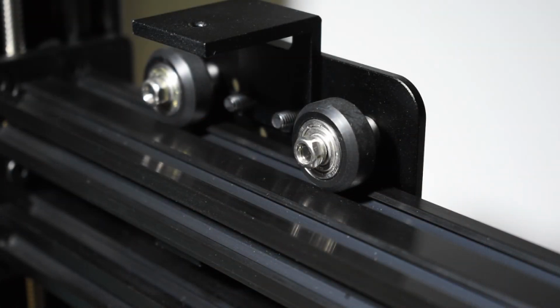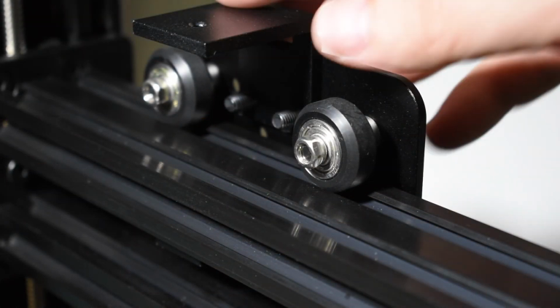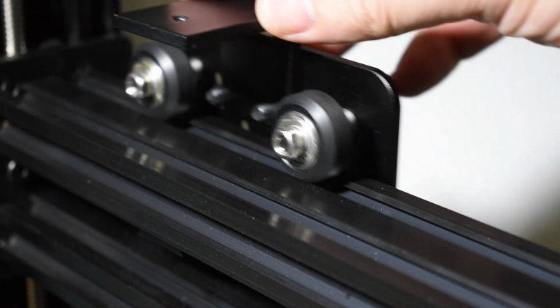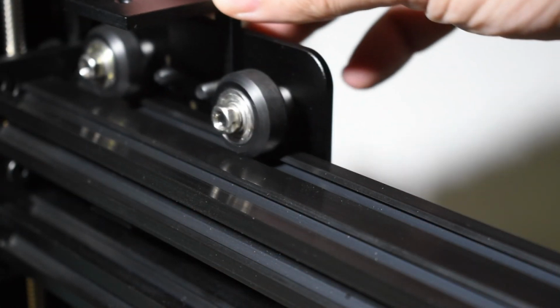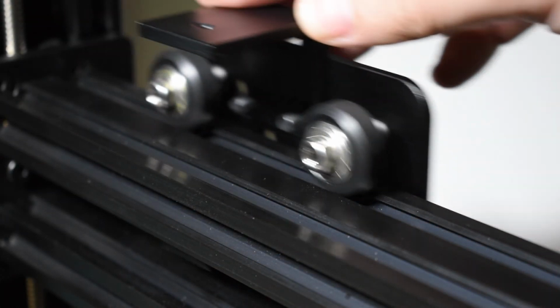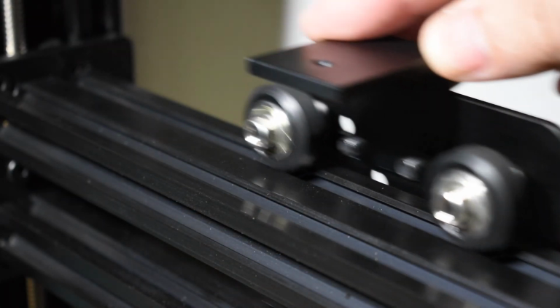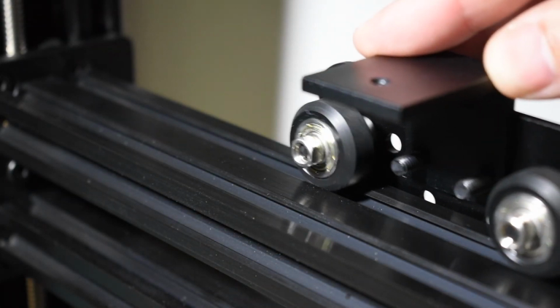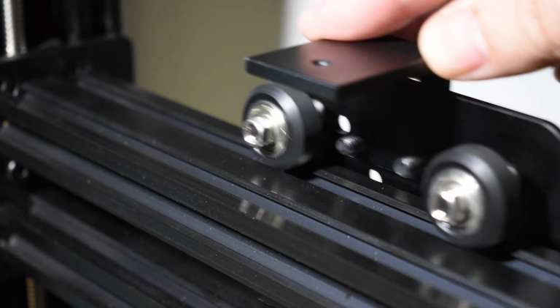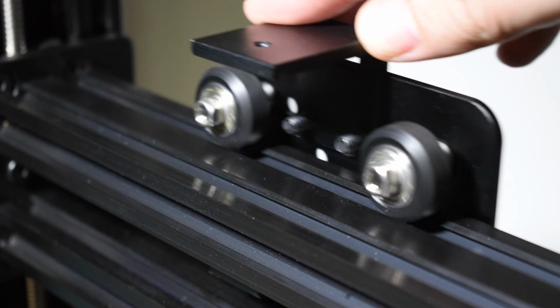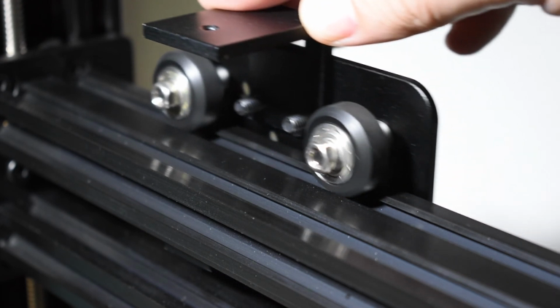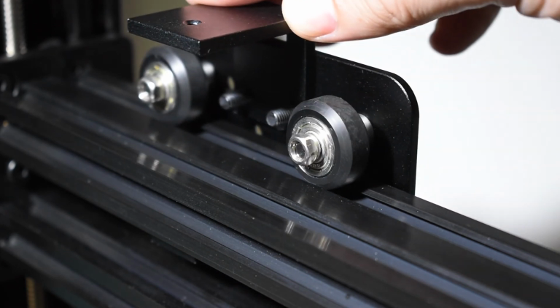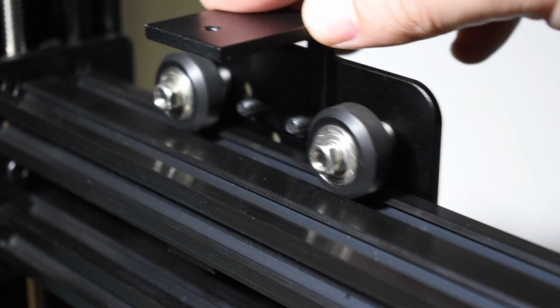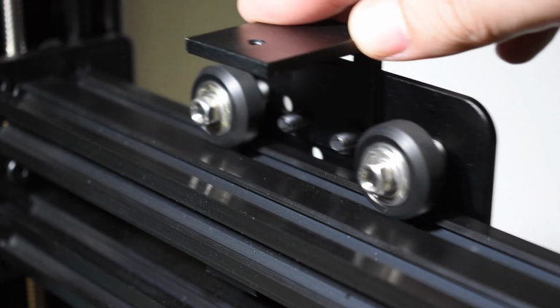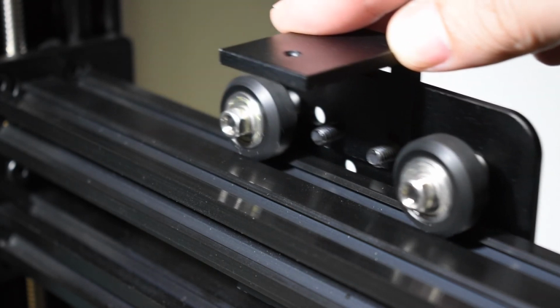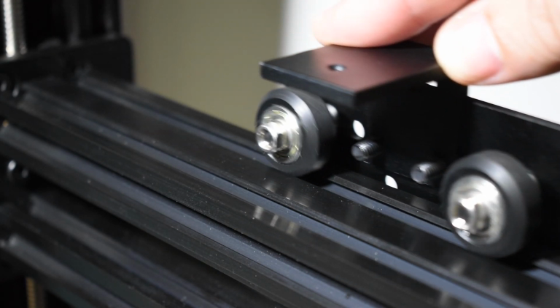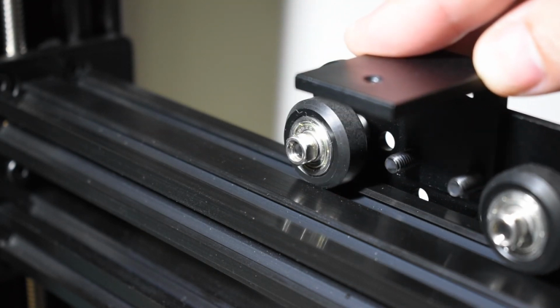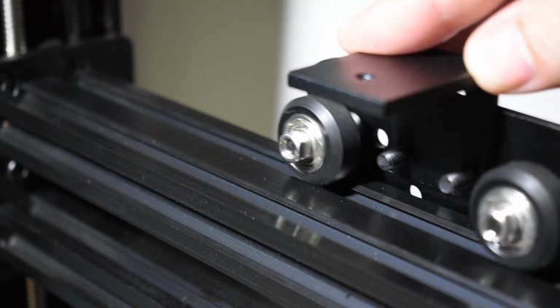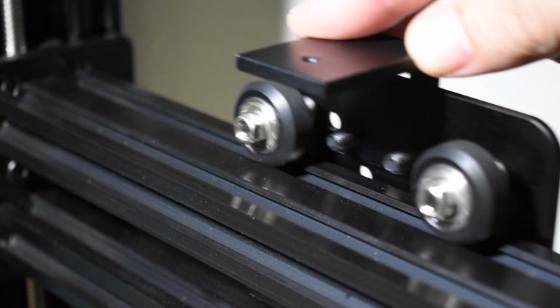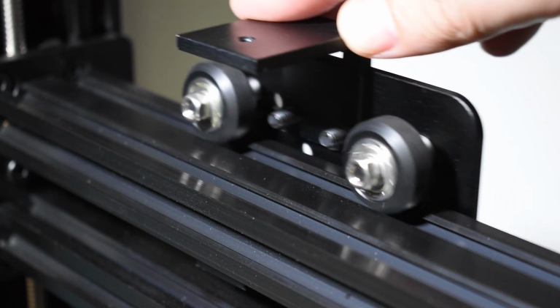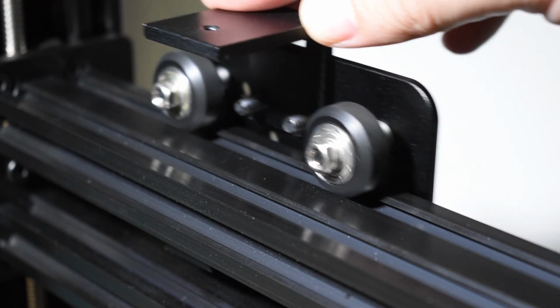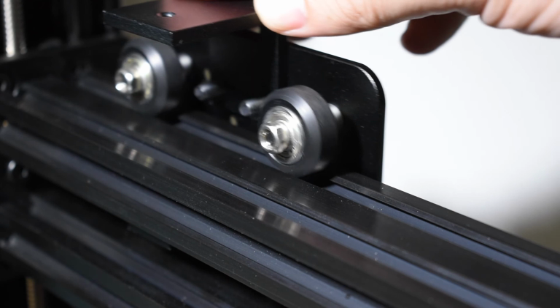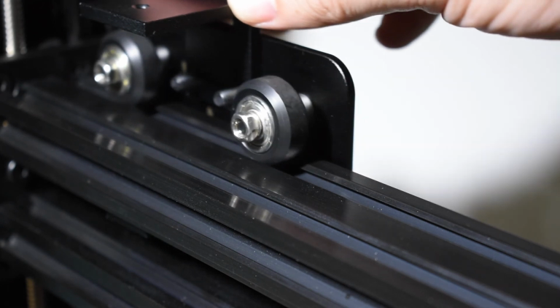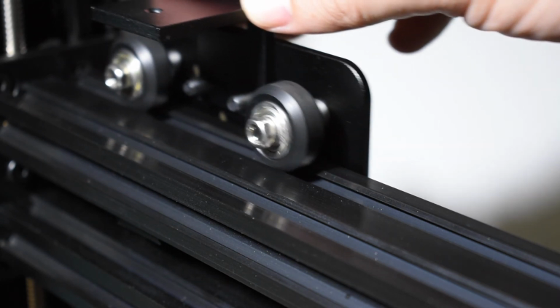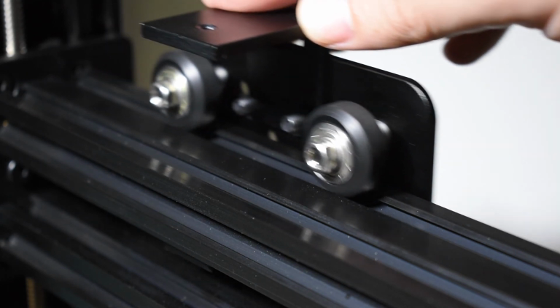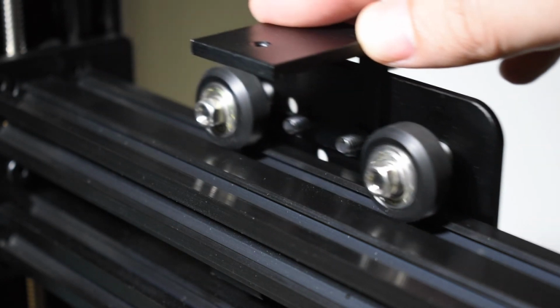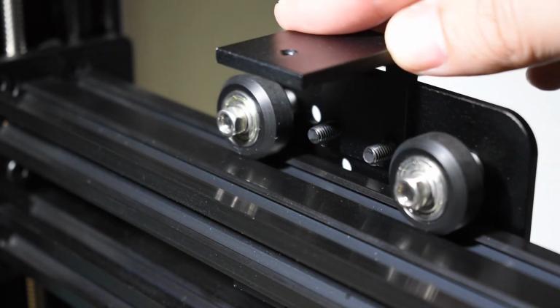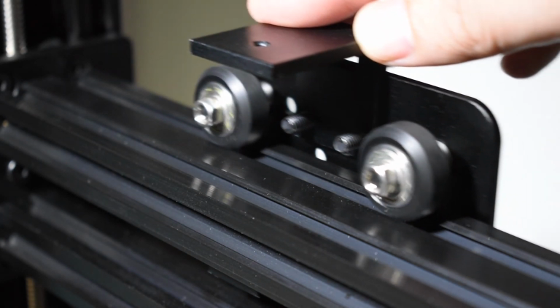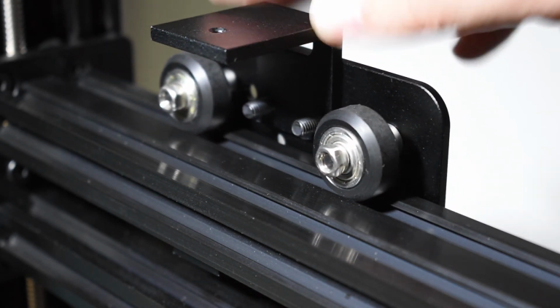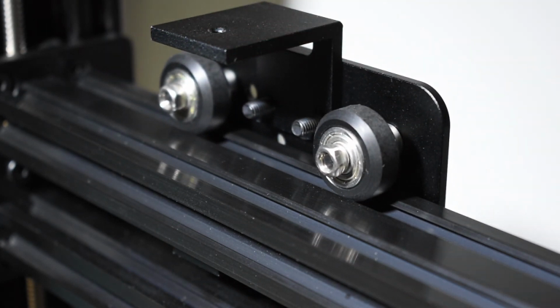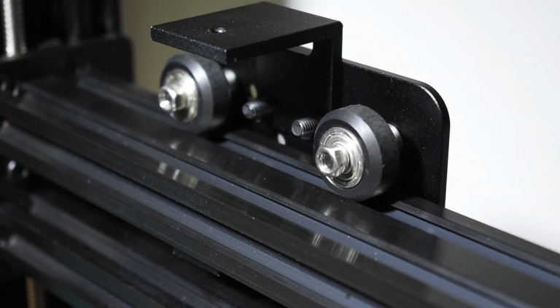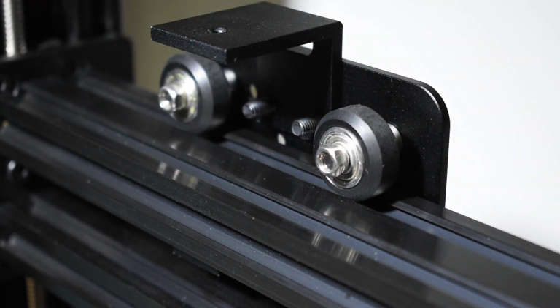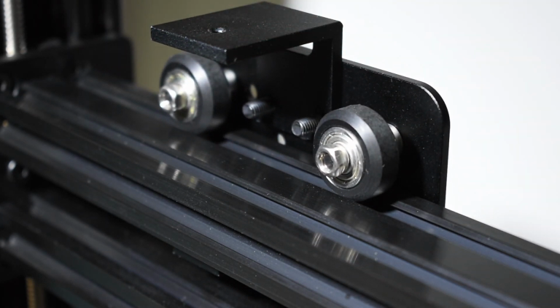Move the carriage, then check if everything runs smooth. And that's it! We will continue in the next video.